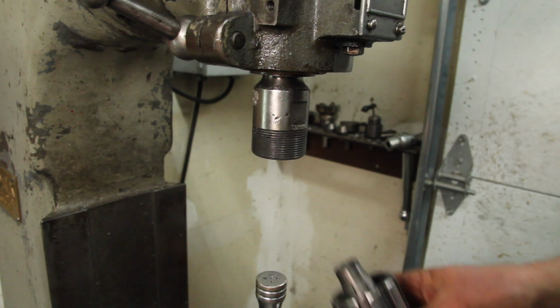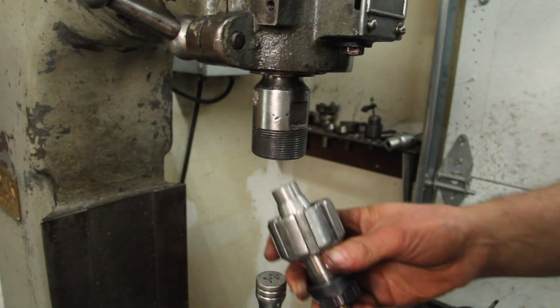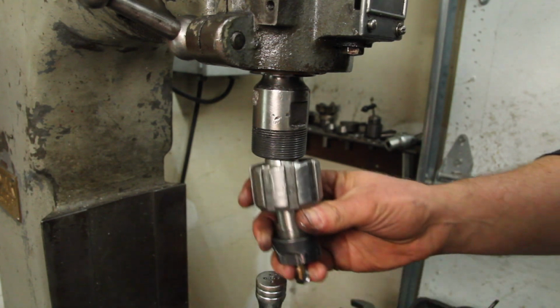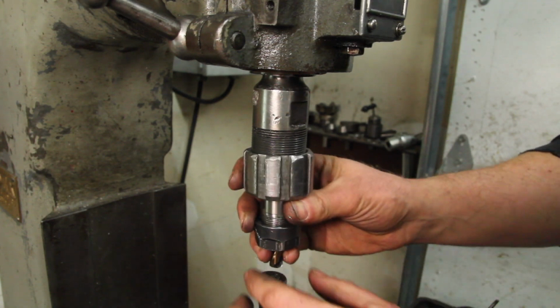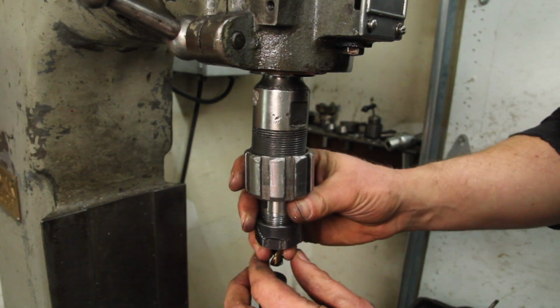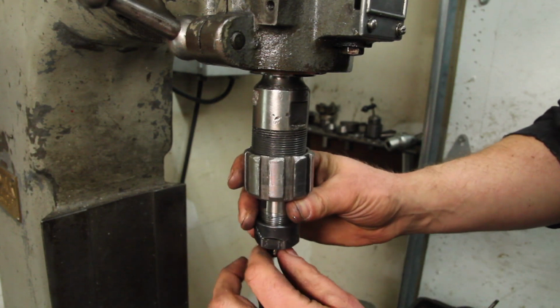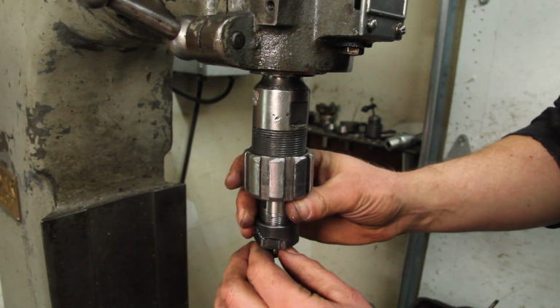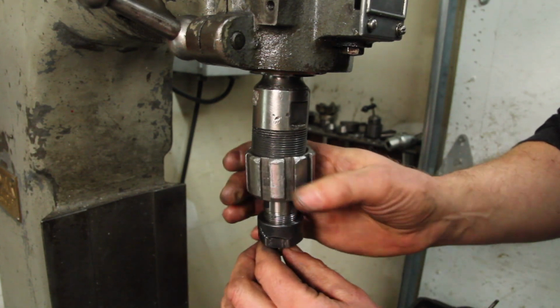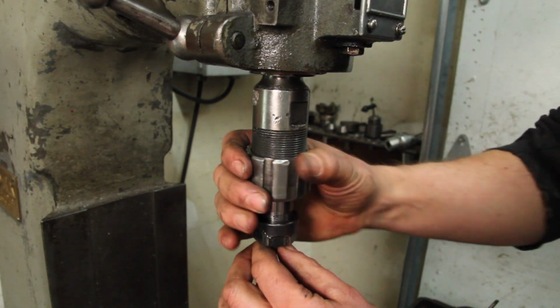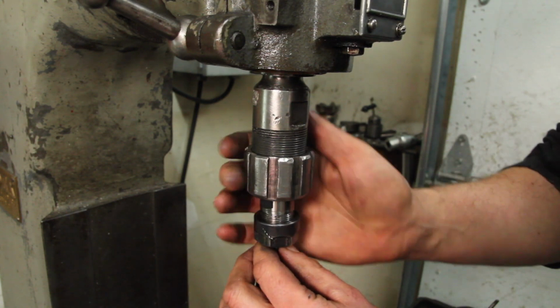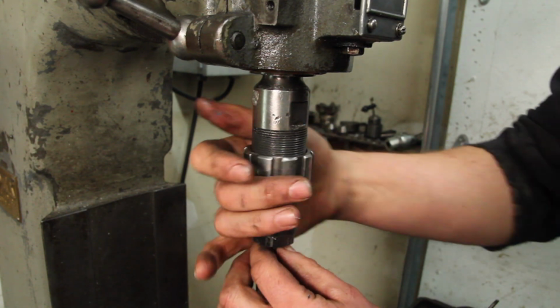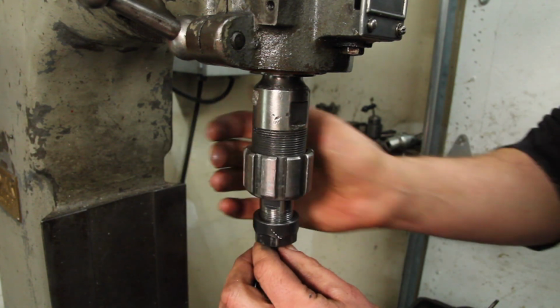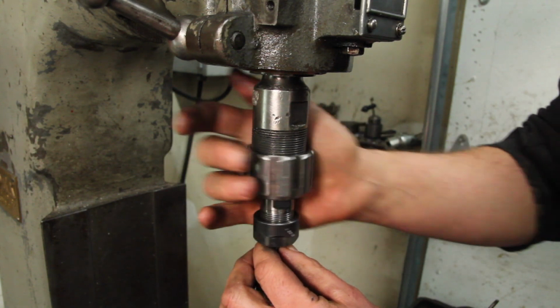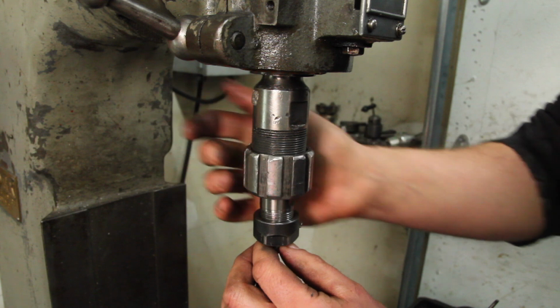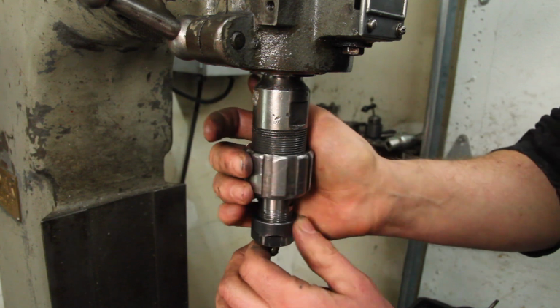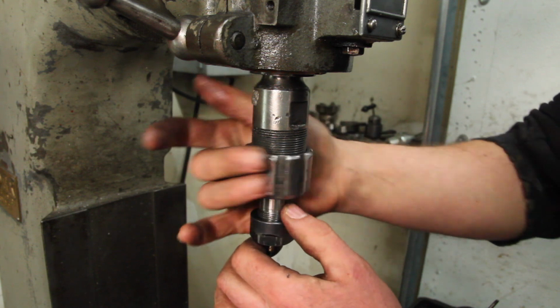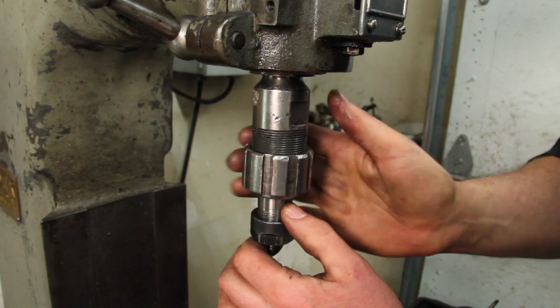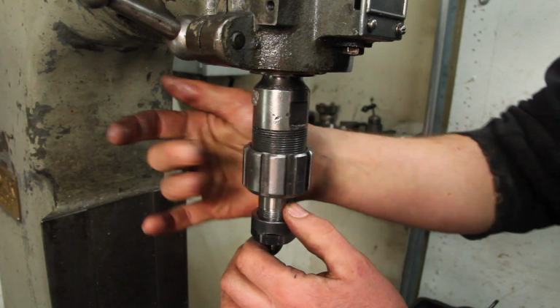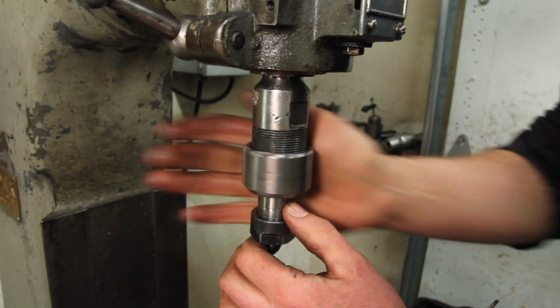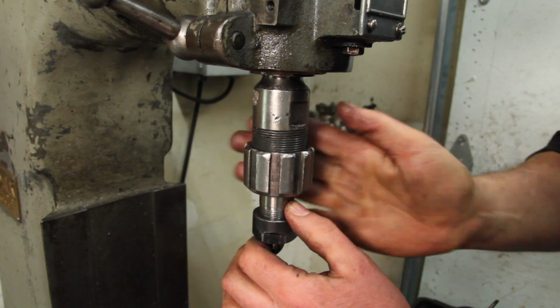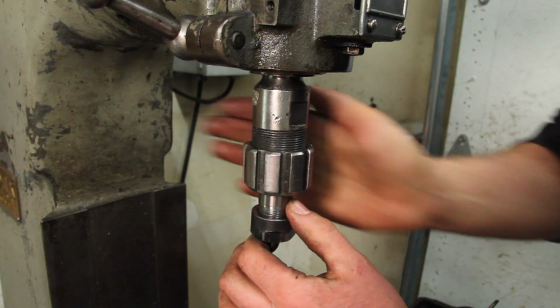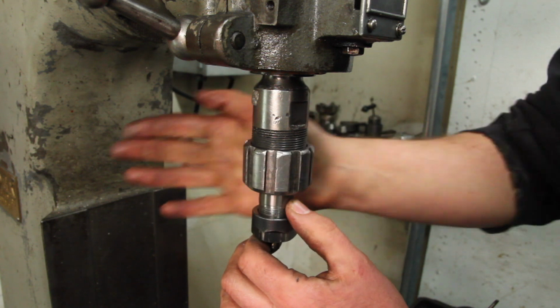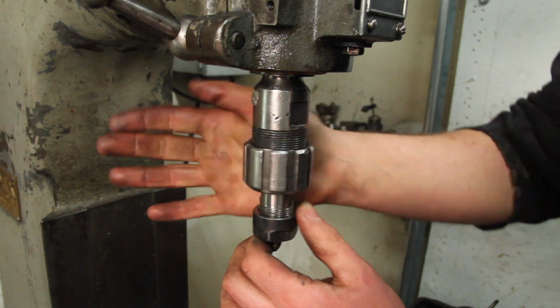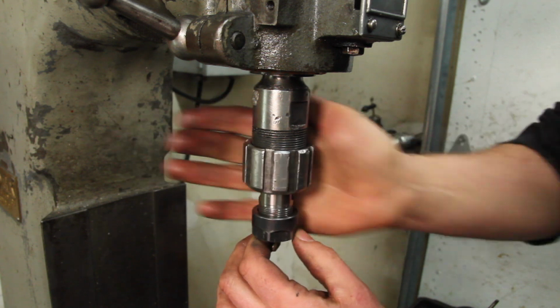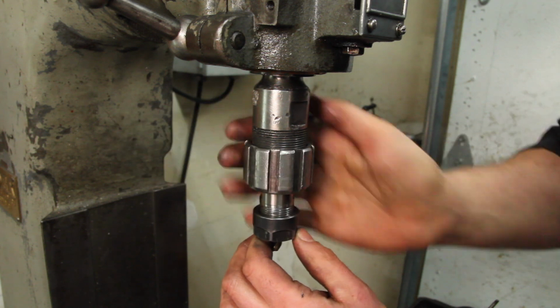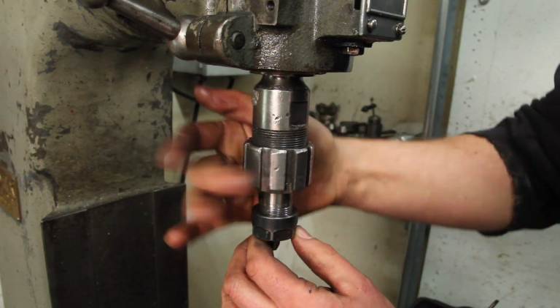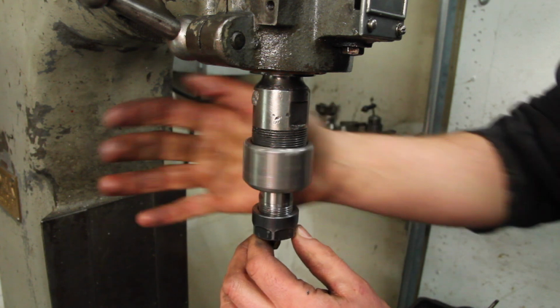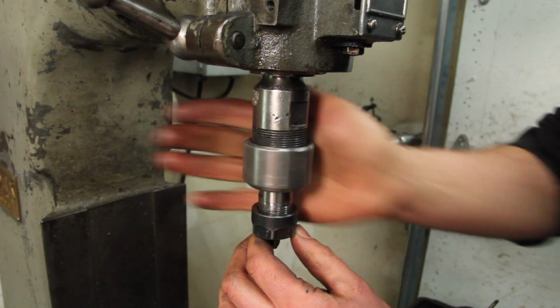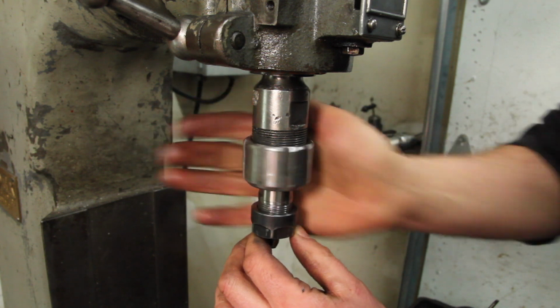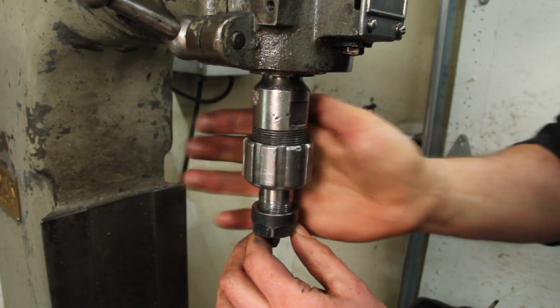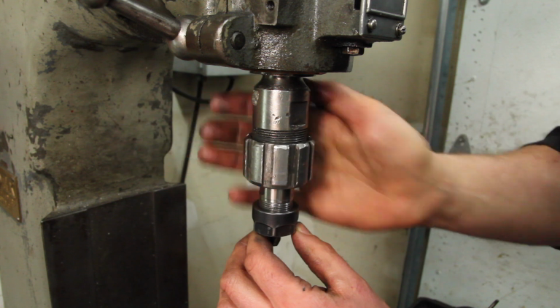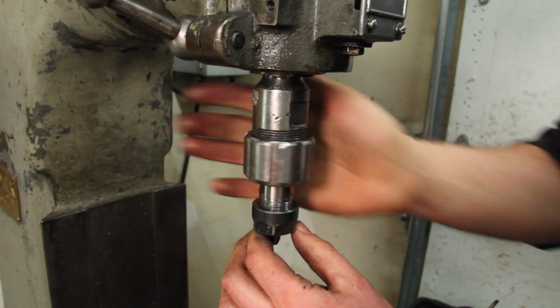This little ER-20 collet chuck has saved me quite a few times when I run out of room, but sometimes it's still tricky to get it in there with a drill bit in it.